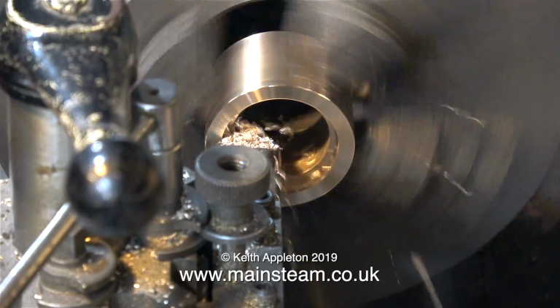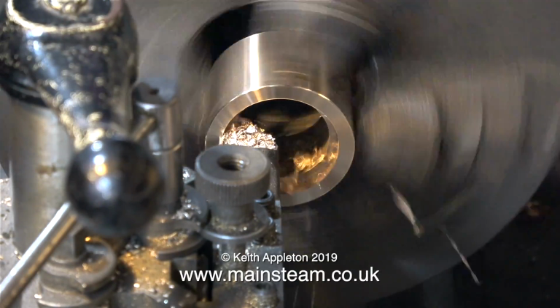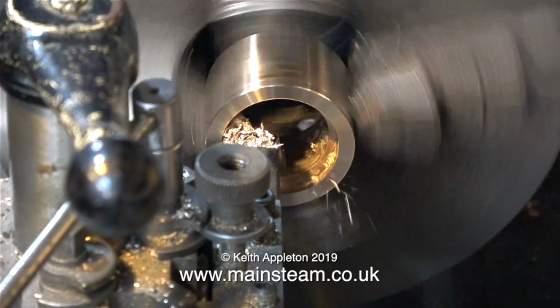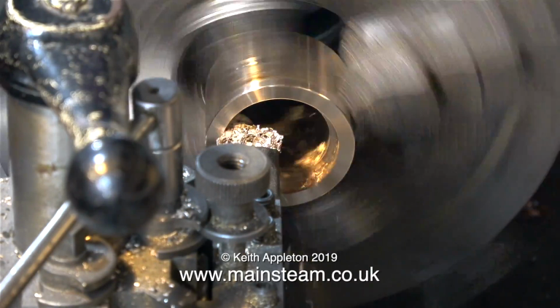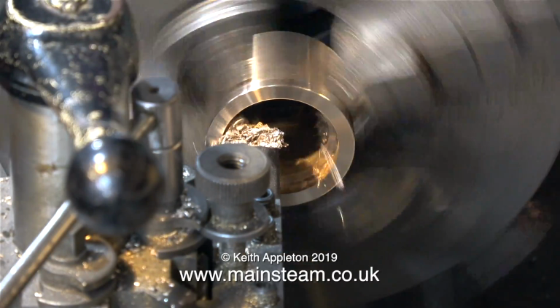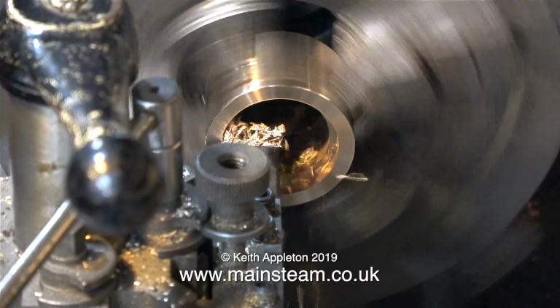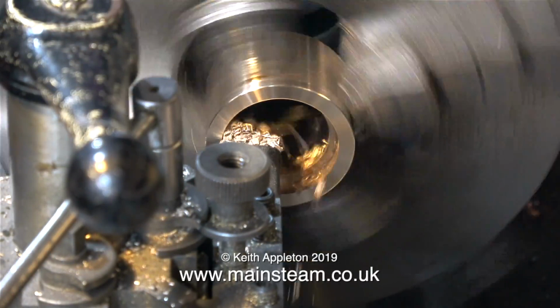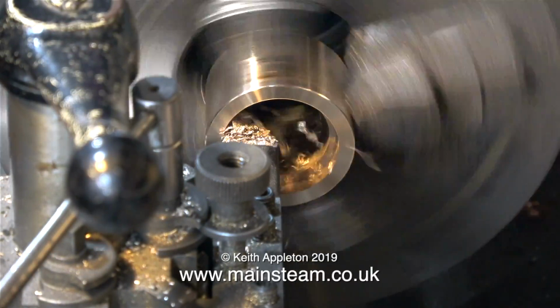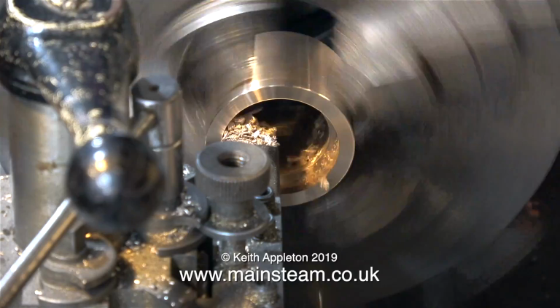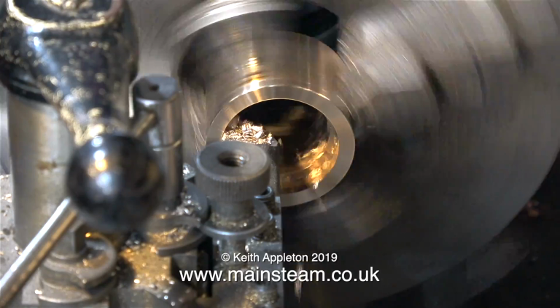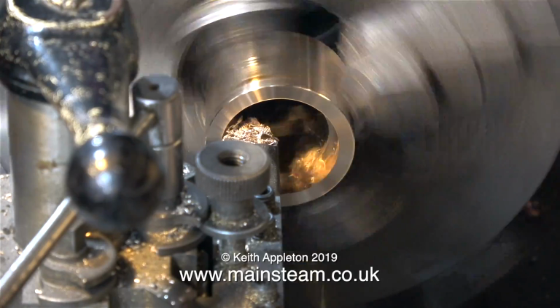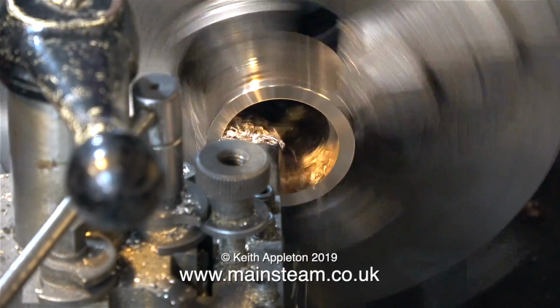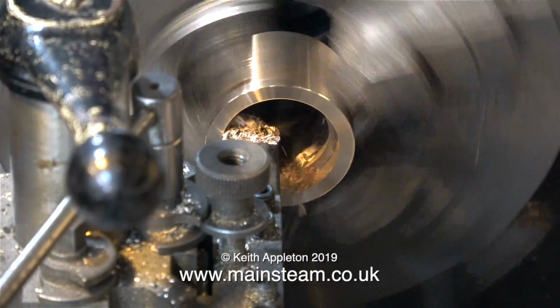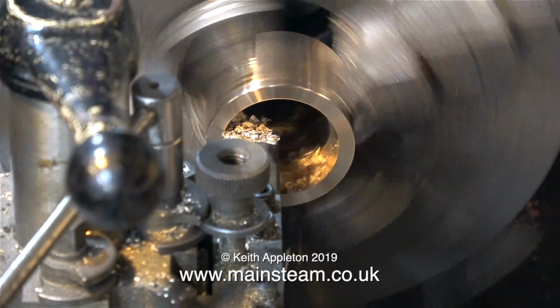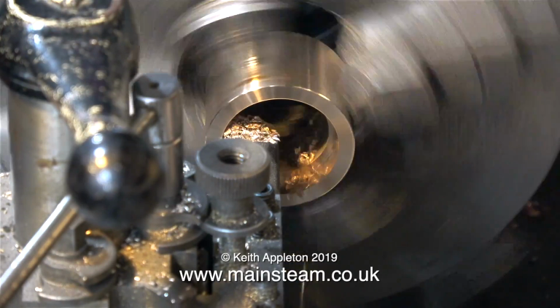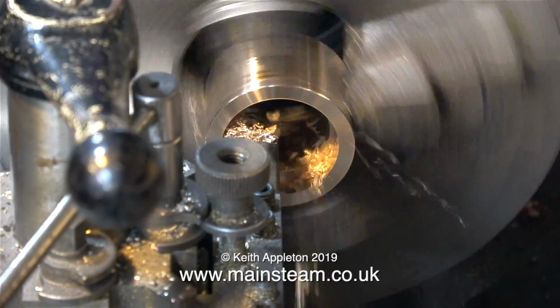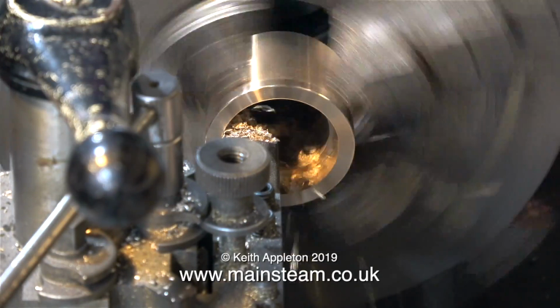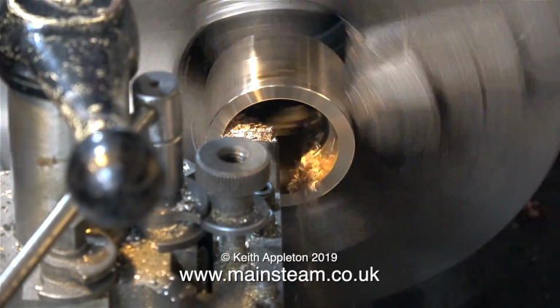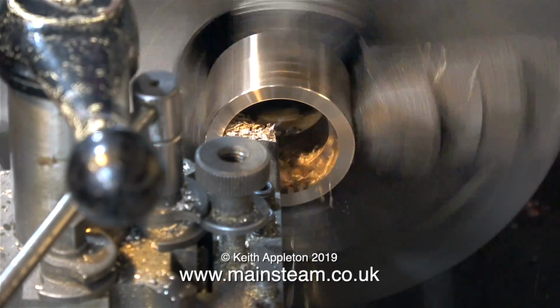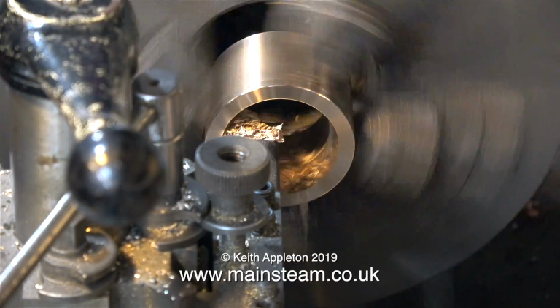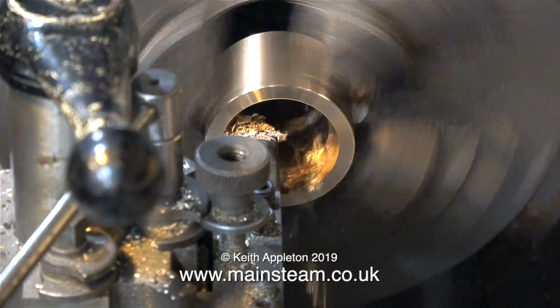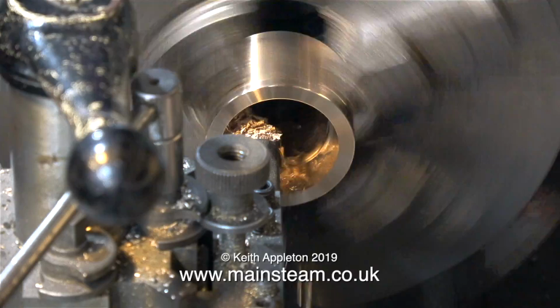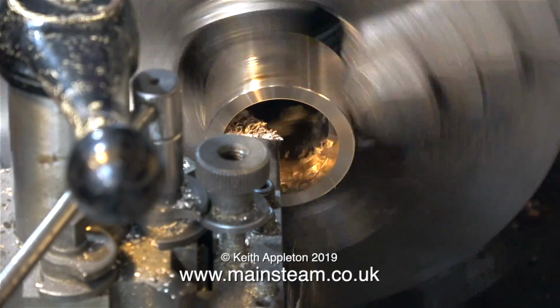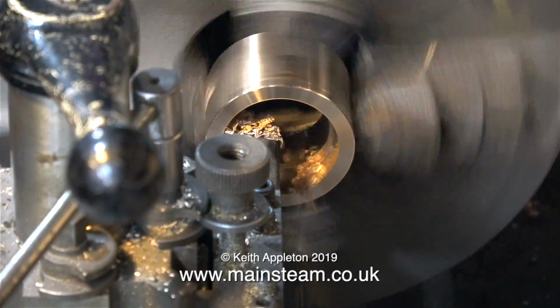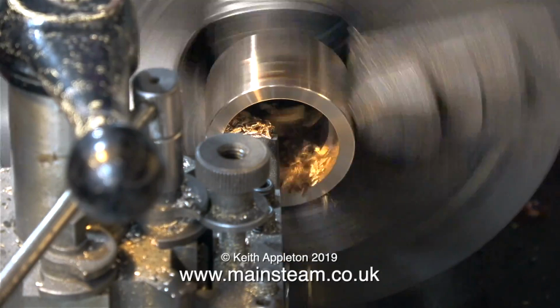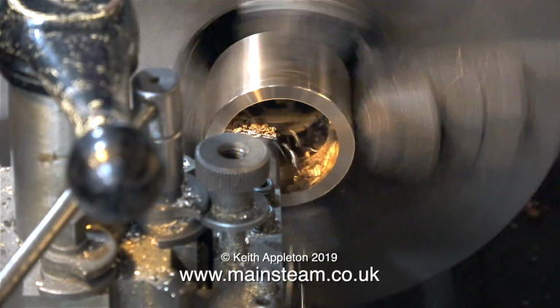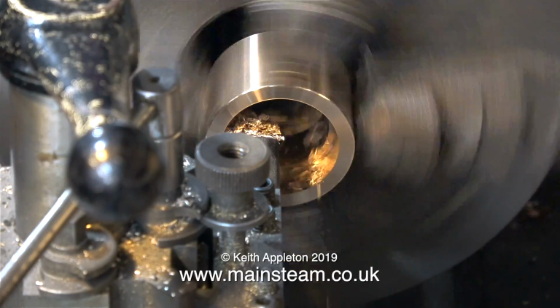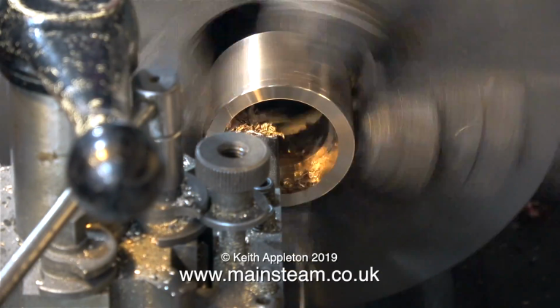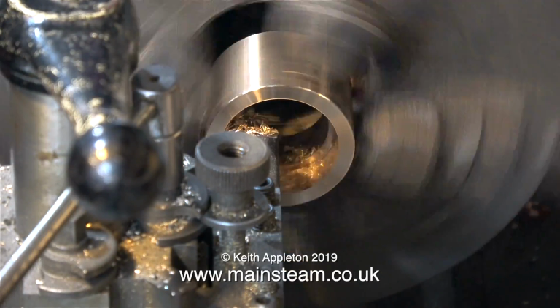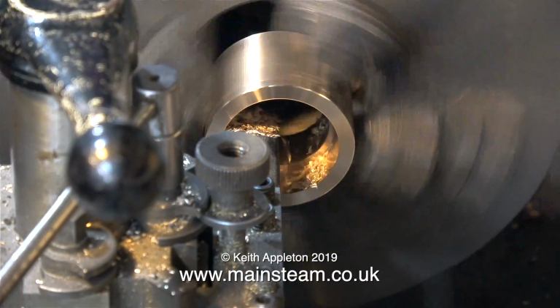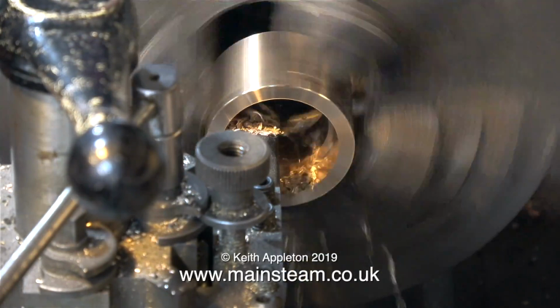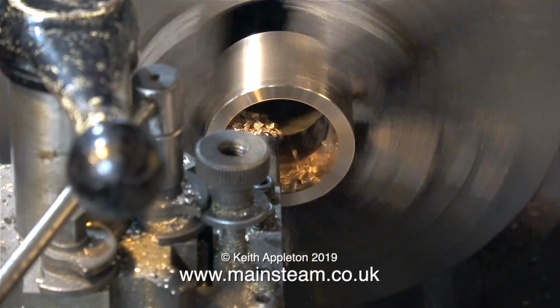Once or twice in the history of this tip I have cleaned it up a little bit using my green-grit silicon carbide grinding wheel.